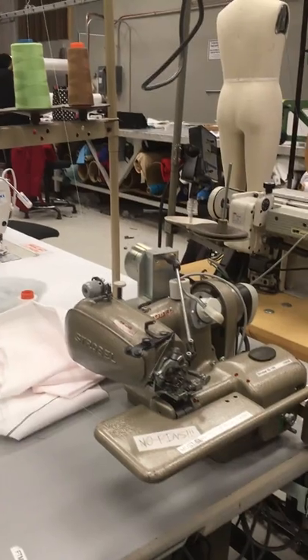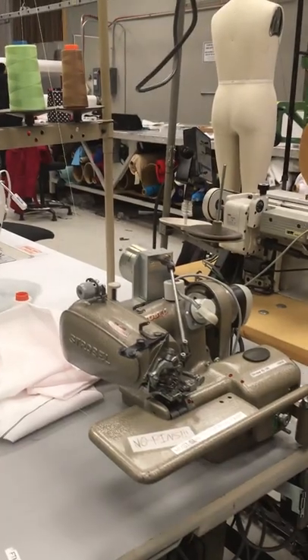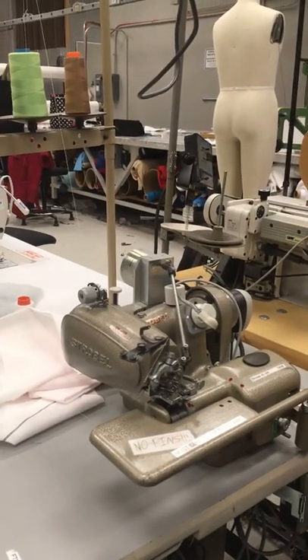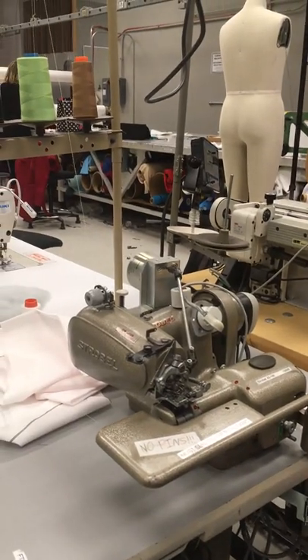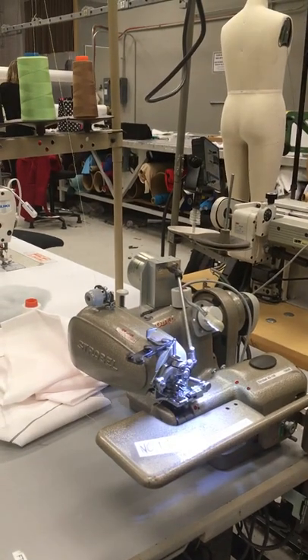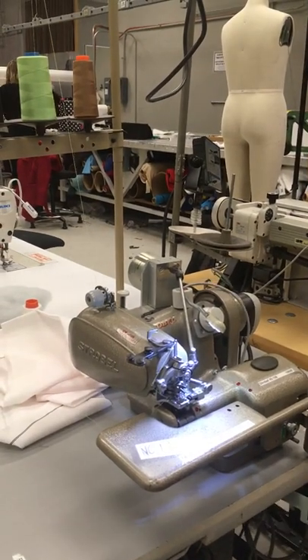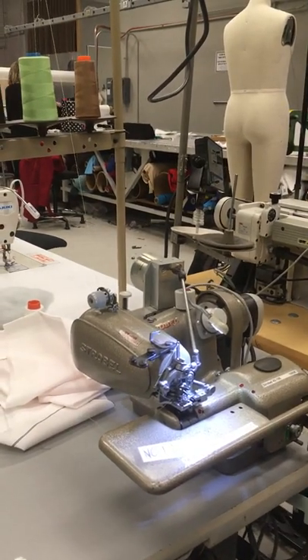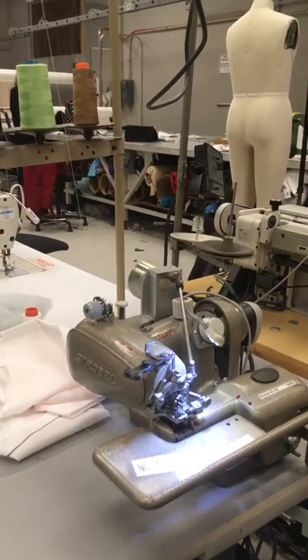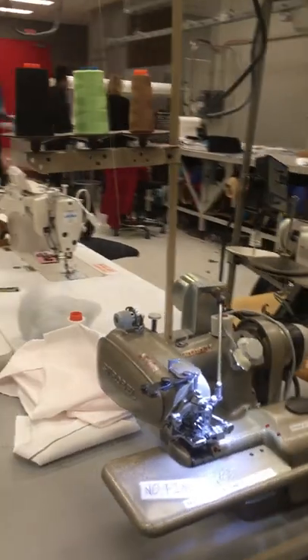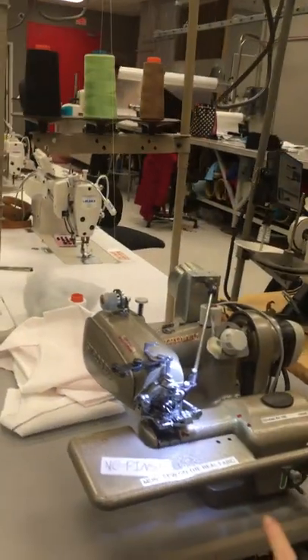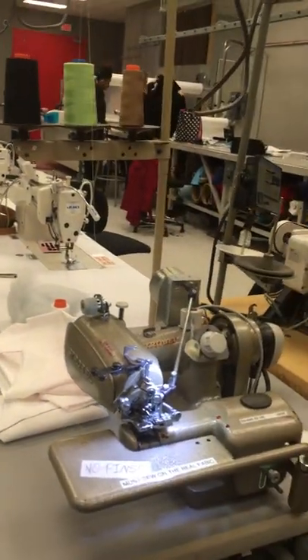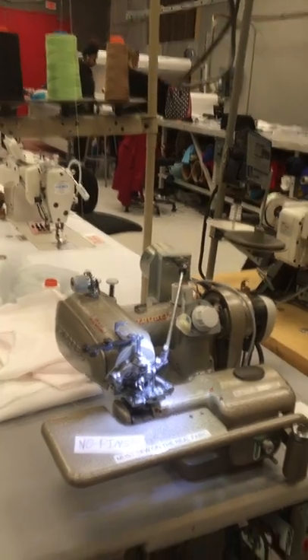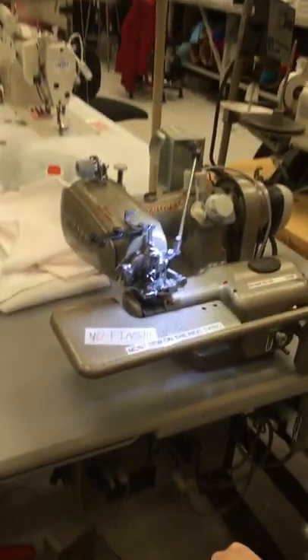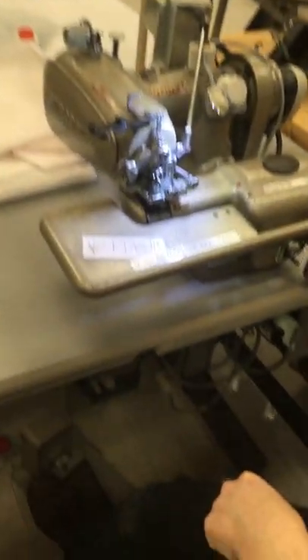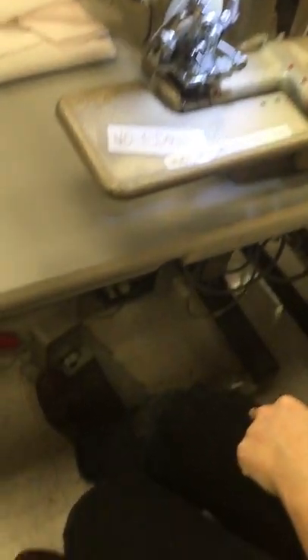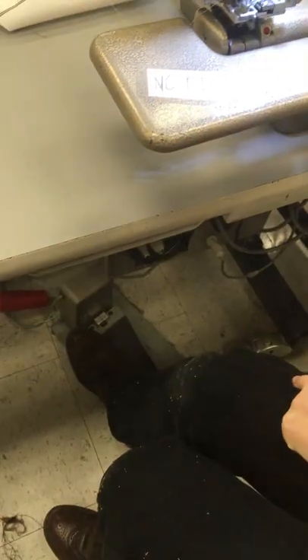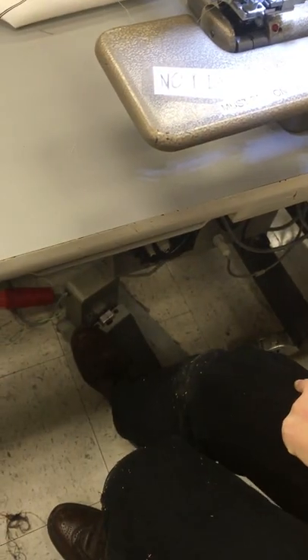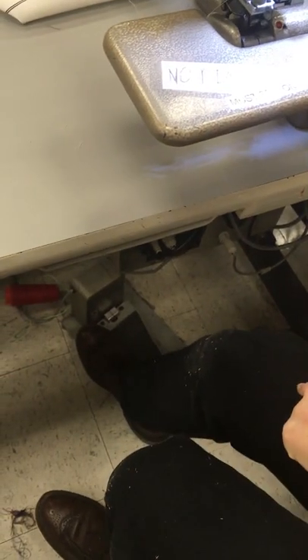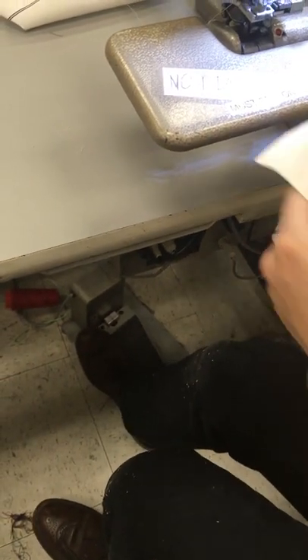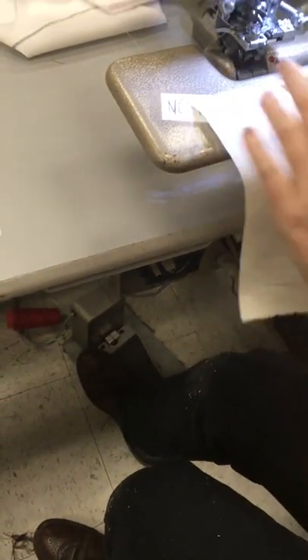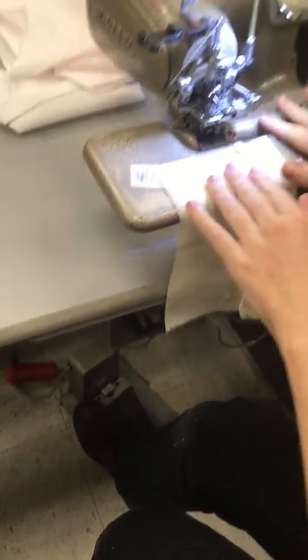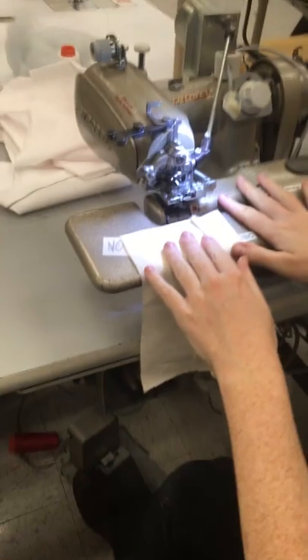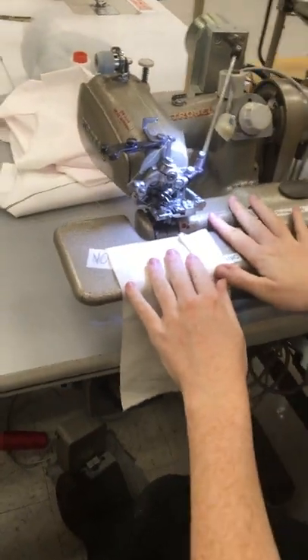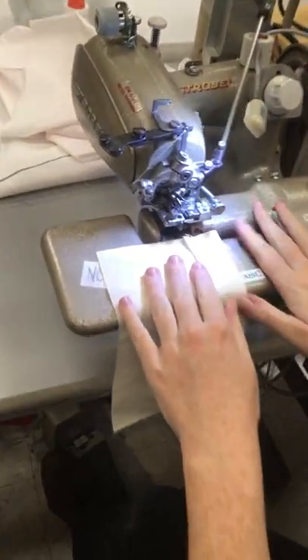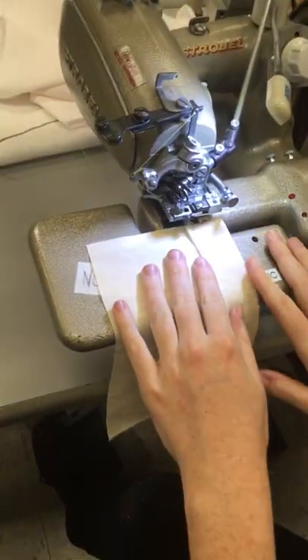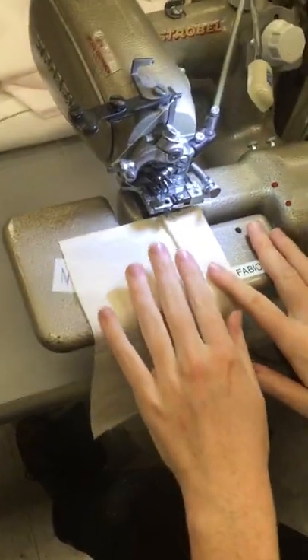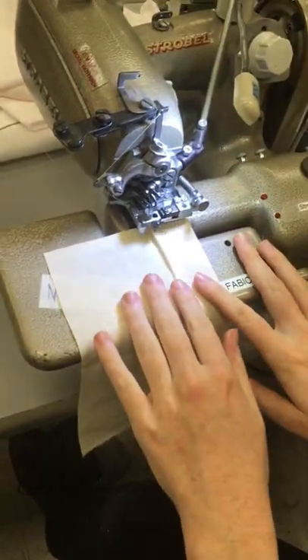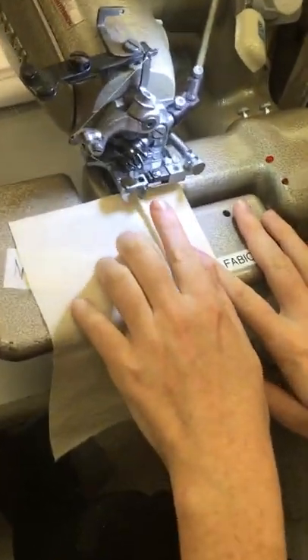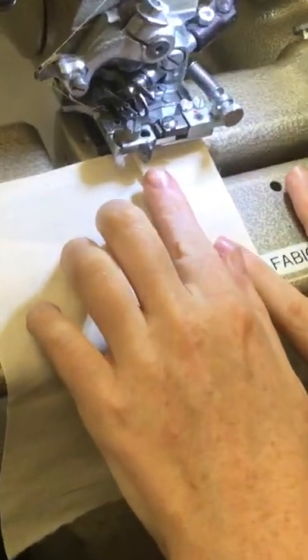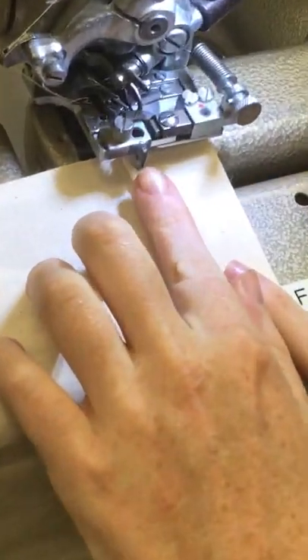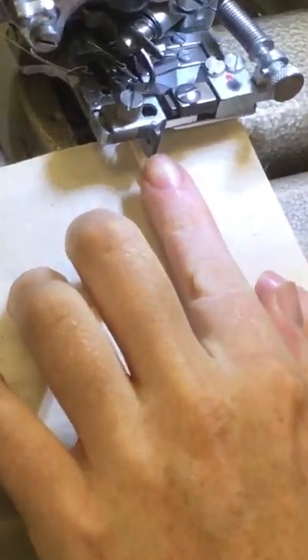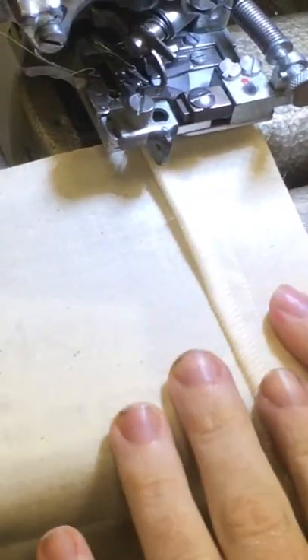Let's go. Turn on the machine. You lift up the presser foot by pressing the pedal on the floor to the left, just like so, and you line up the edge of your fabric with this knob right here.